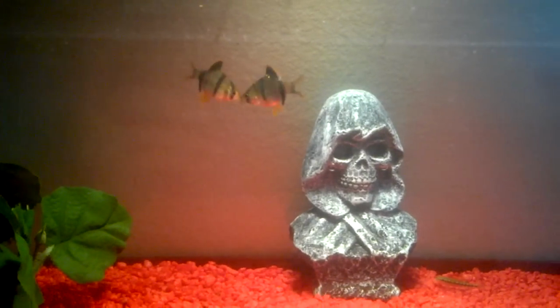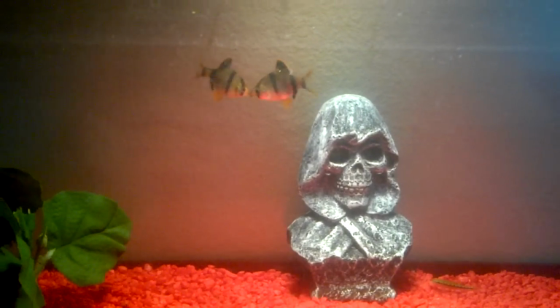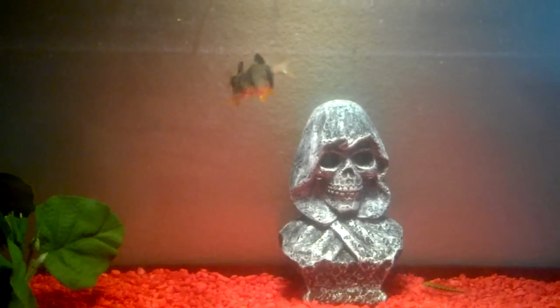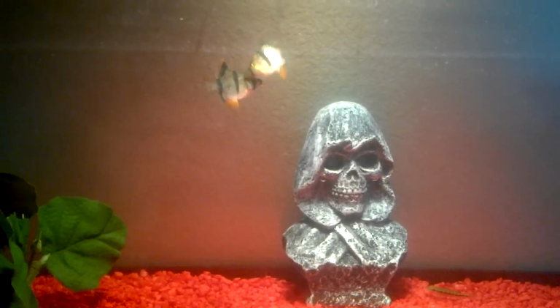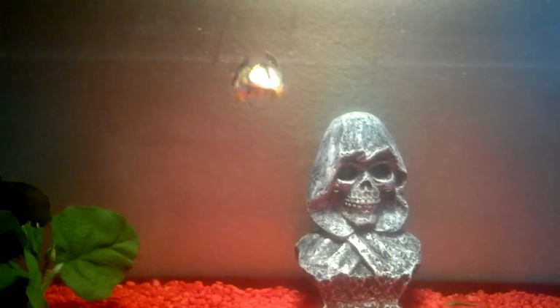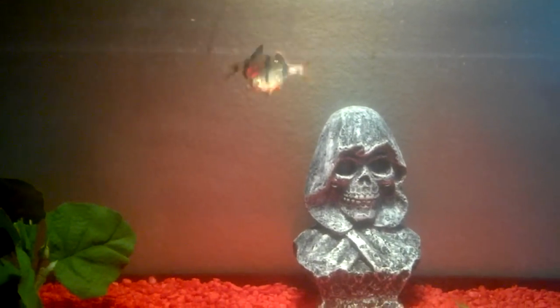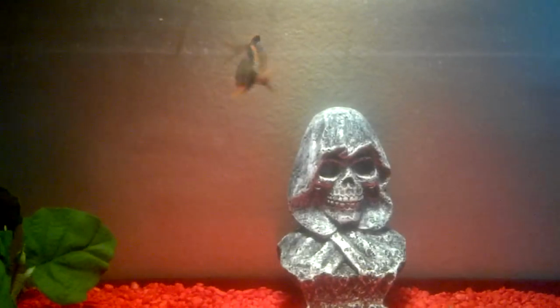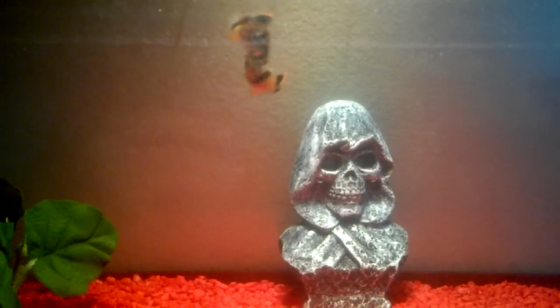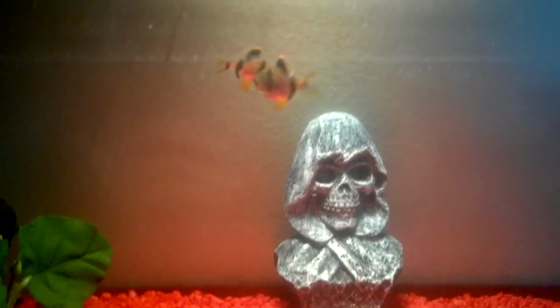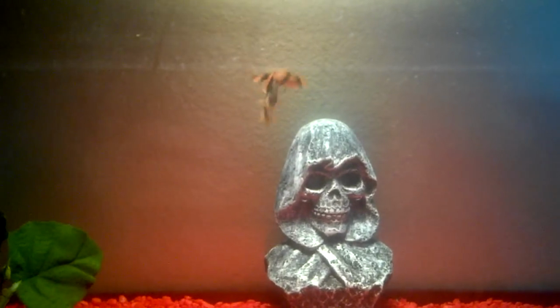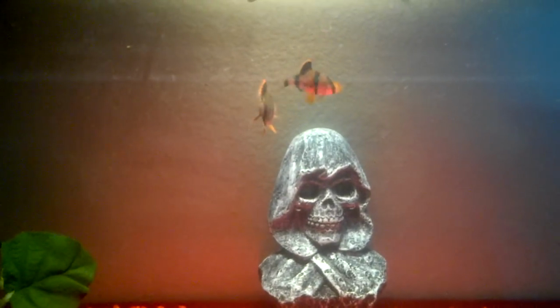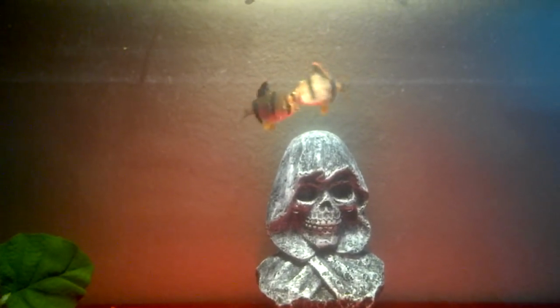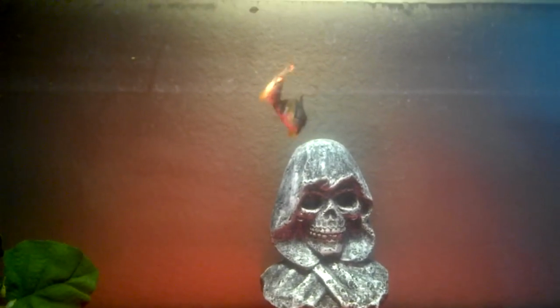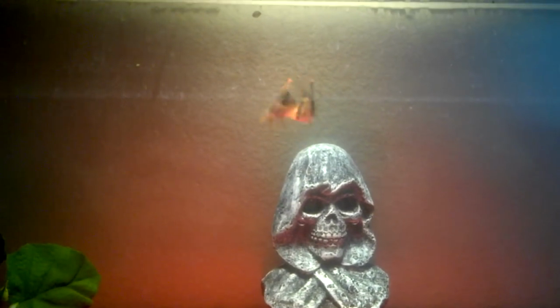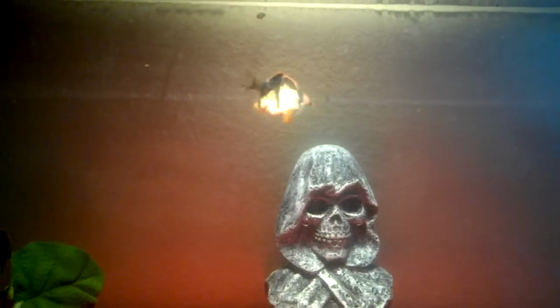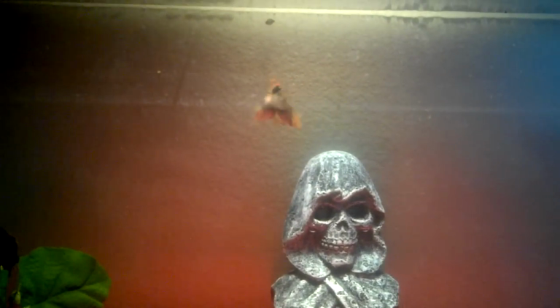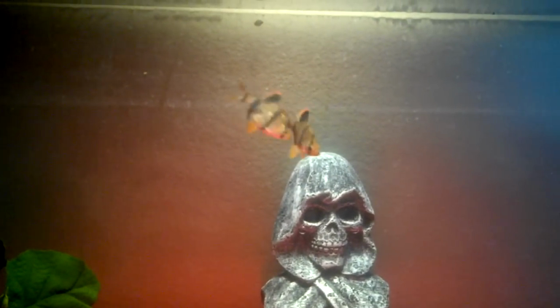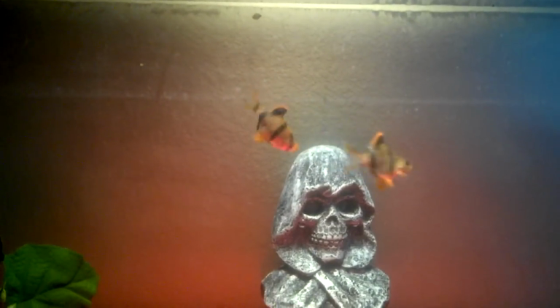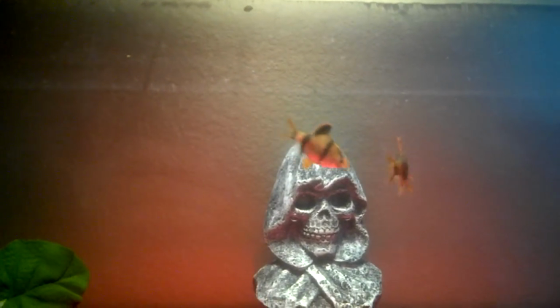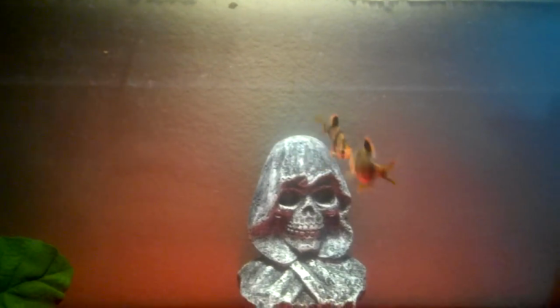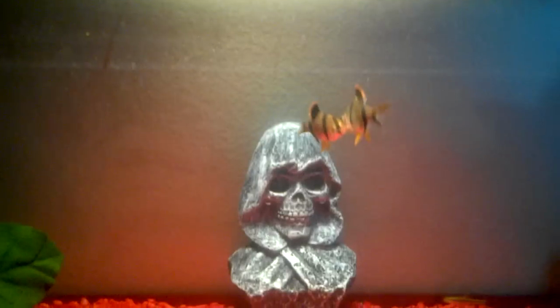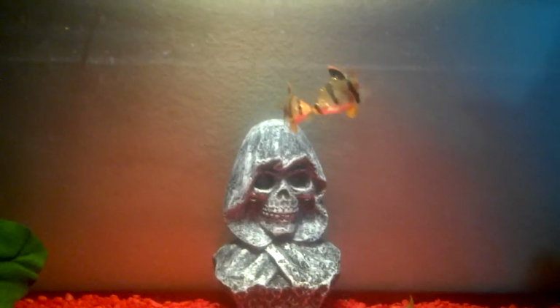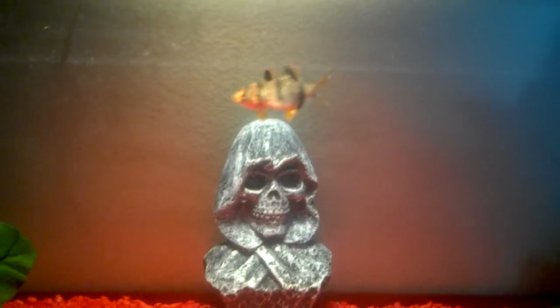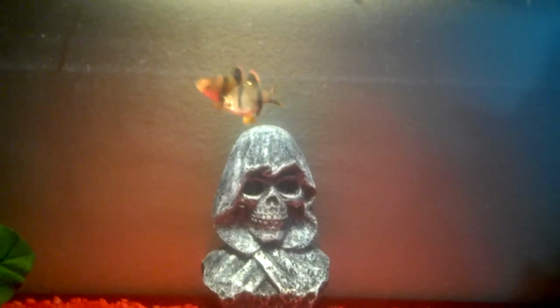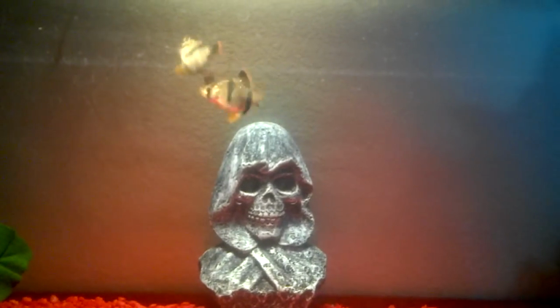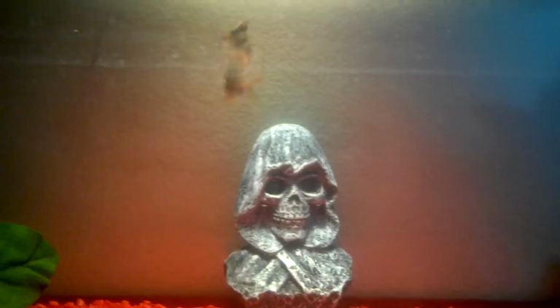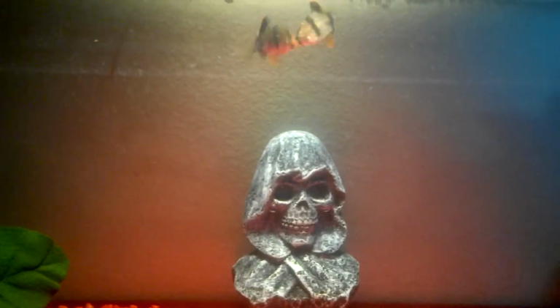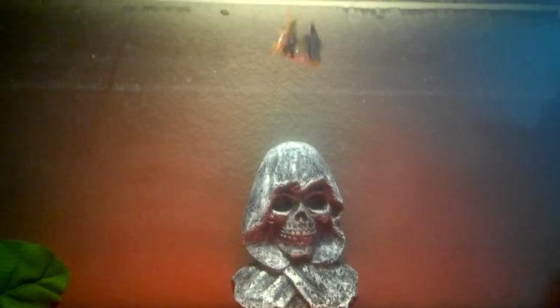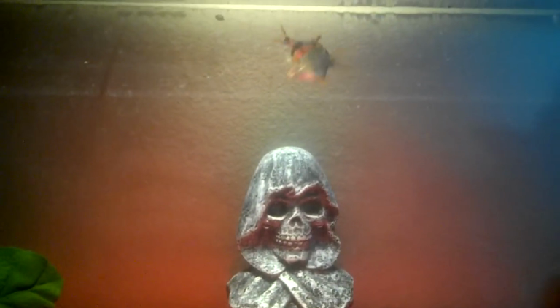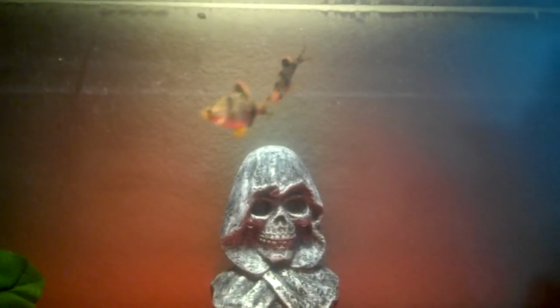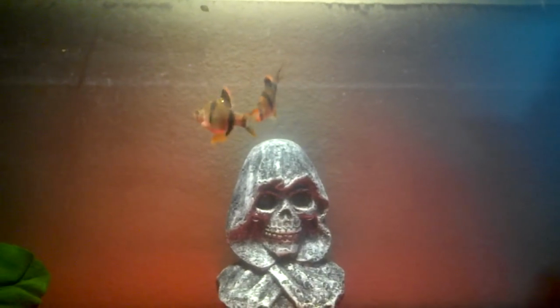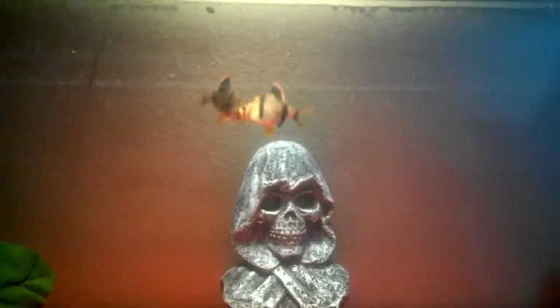Hey what's up YouTube, this is Golden Reptiles and this is my fish update. I just got back from Walmart and I picked up these two tiger barbs, and I'm hoping these are male and female.